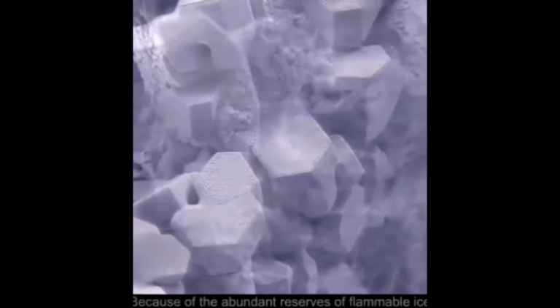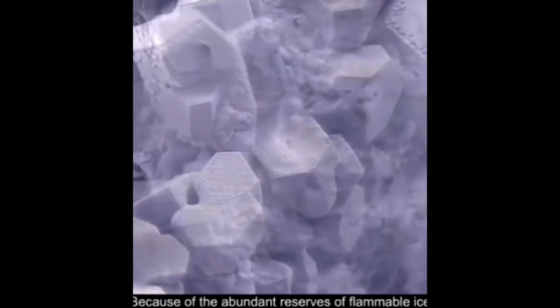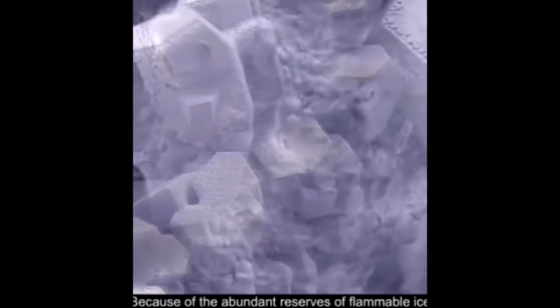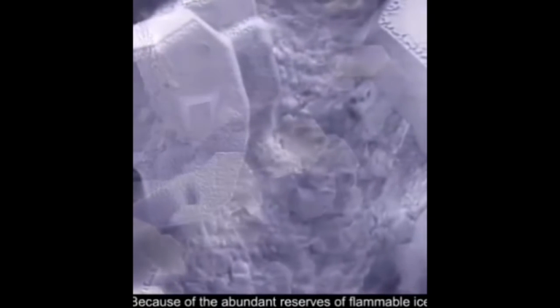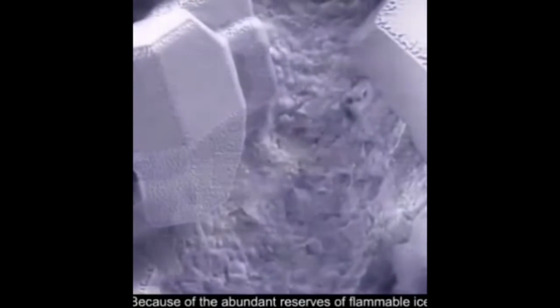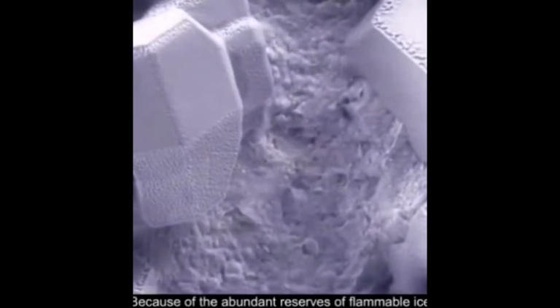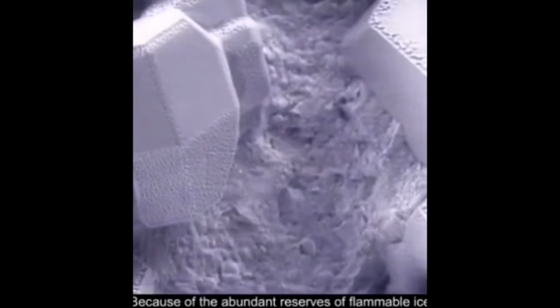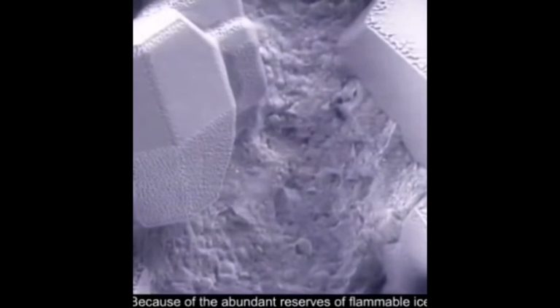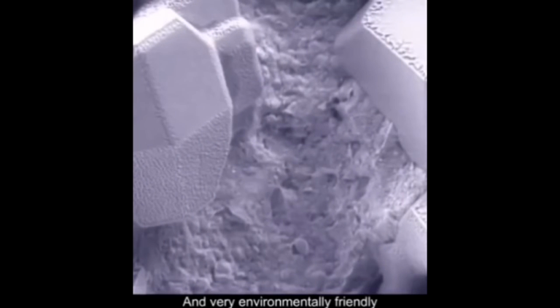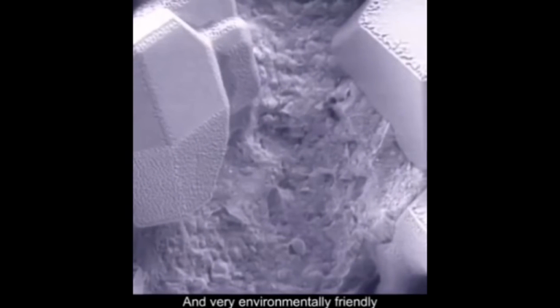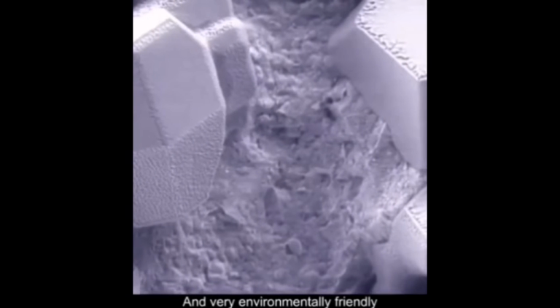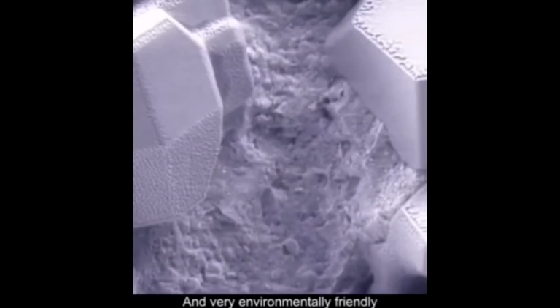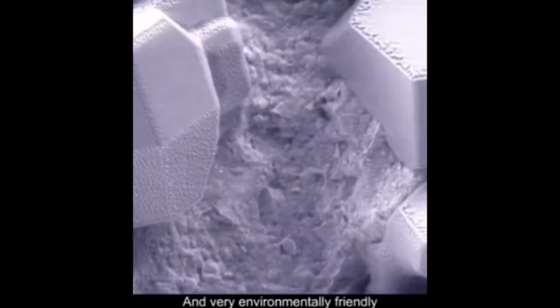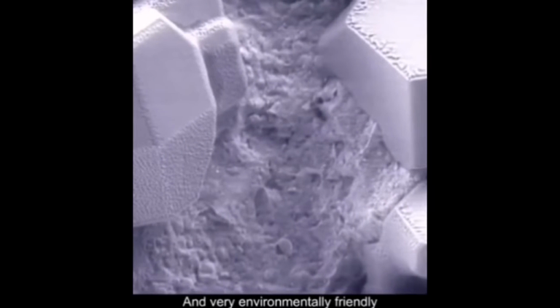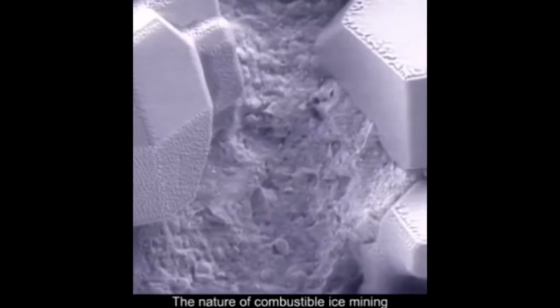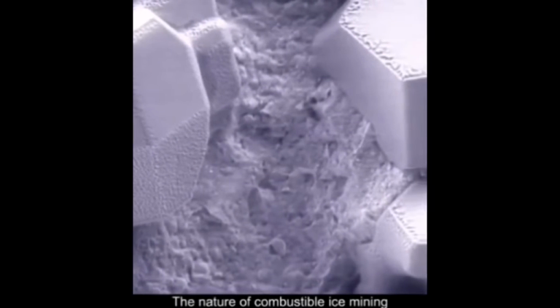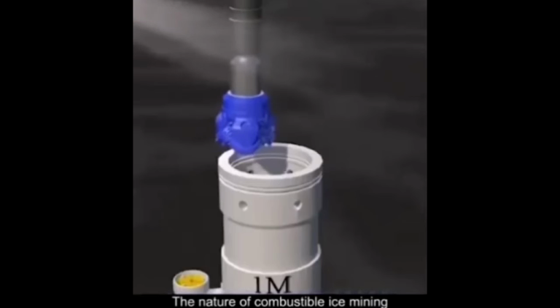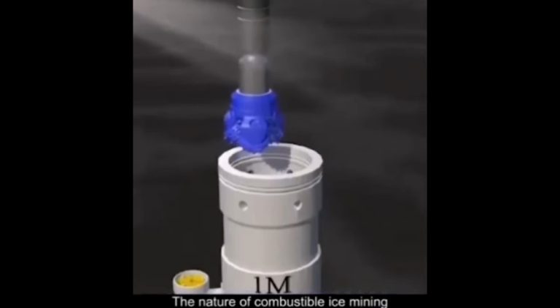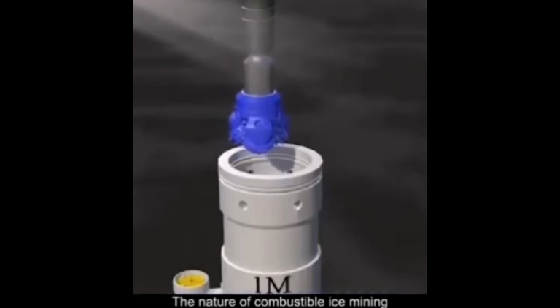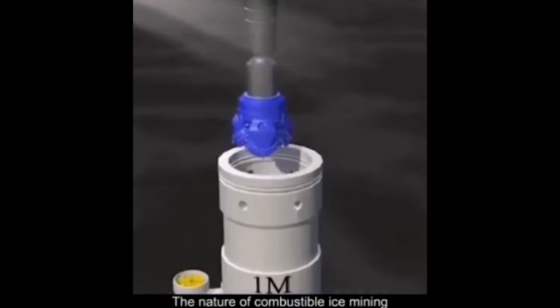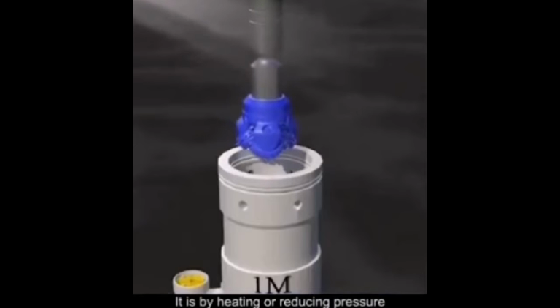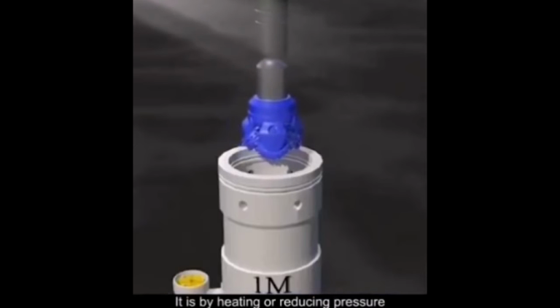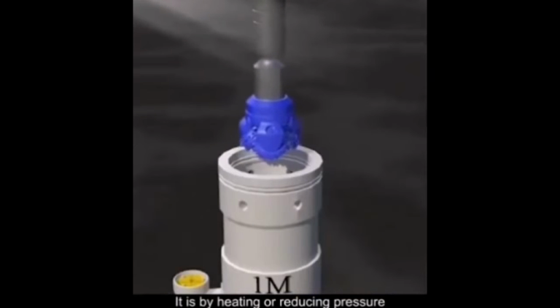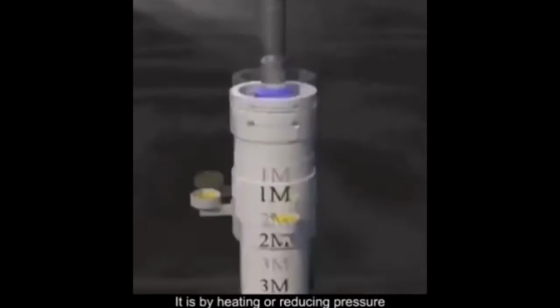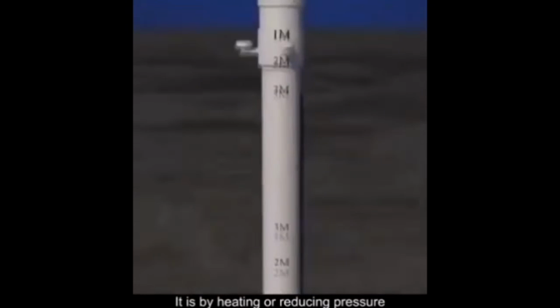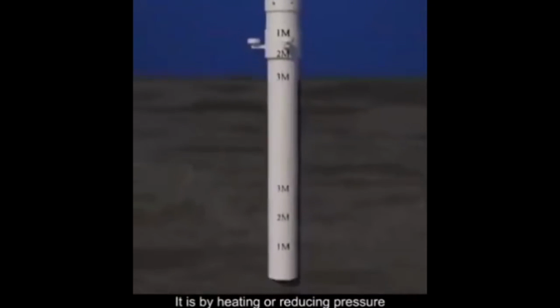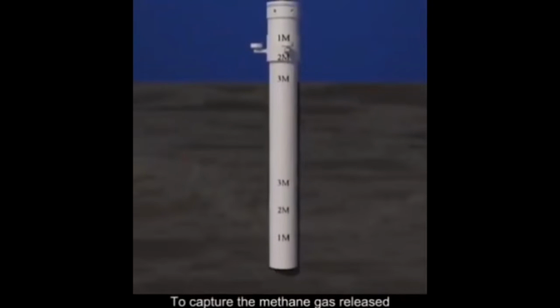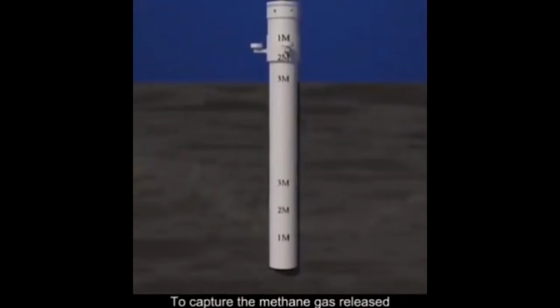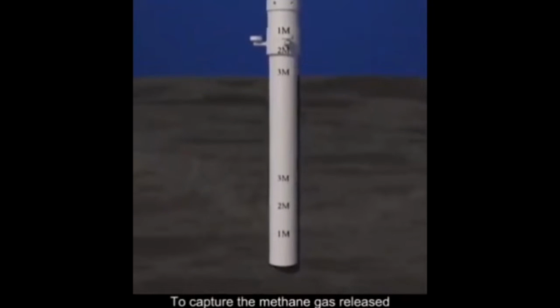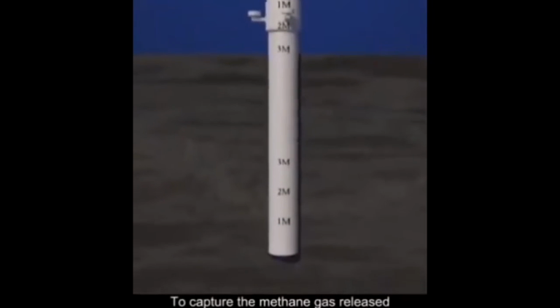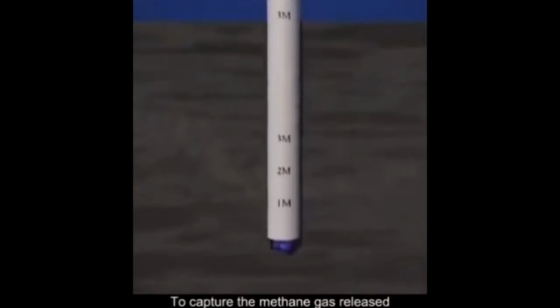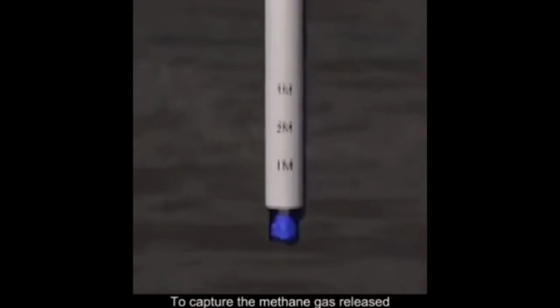Because of the abundant reserves of flammable ice and its very environmentally friendly nature, combustible ice mining works by heating or reducing pressure to capture the methane gas released.